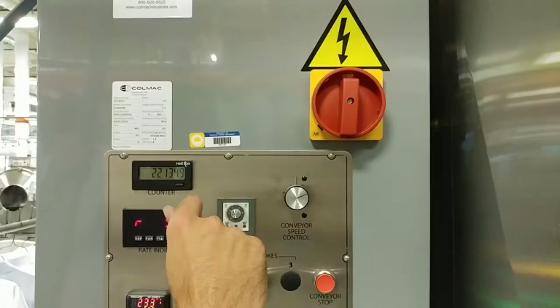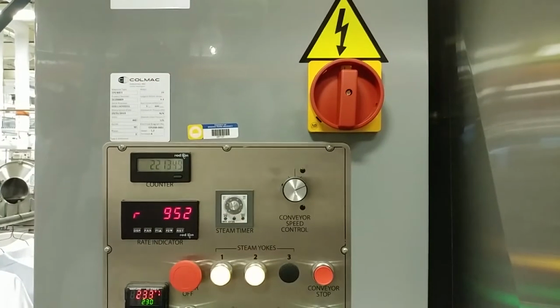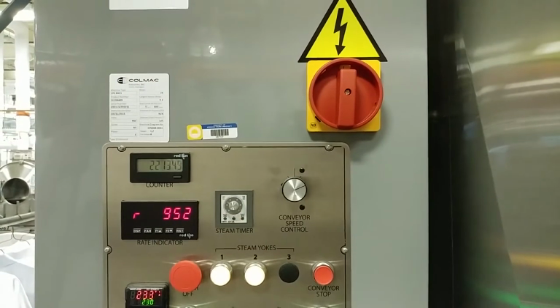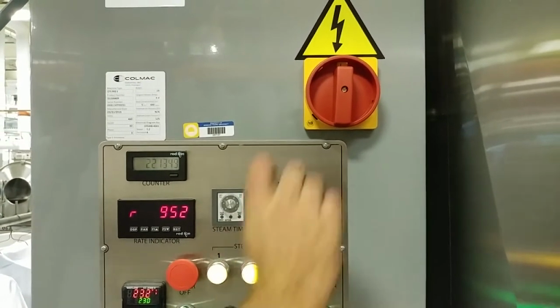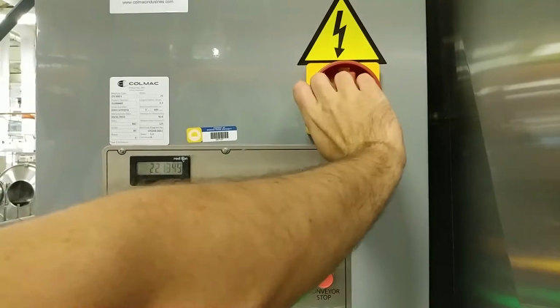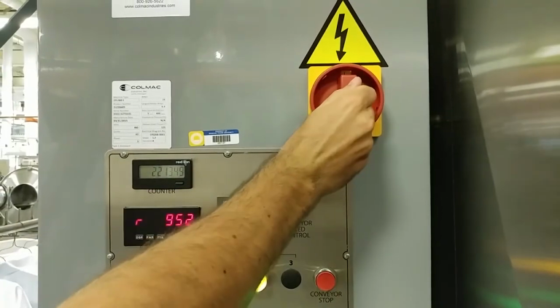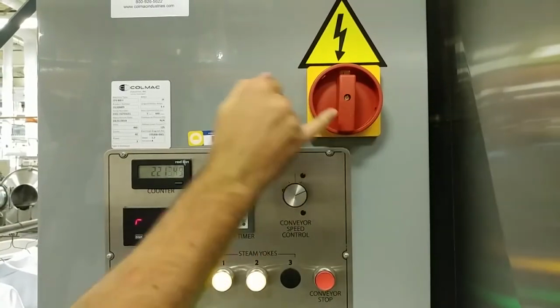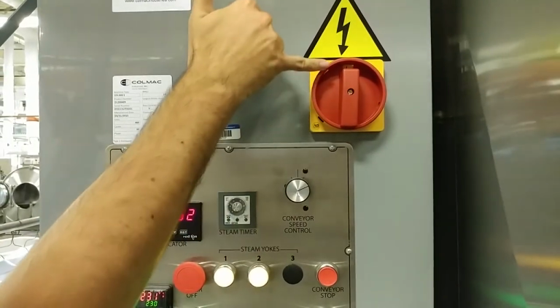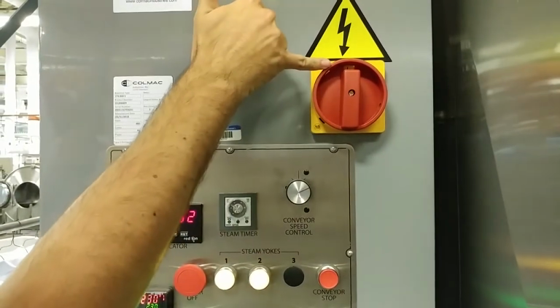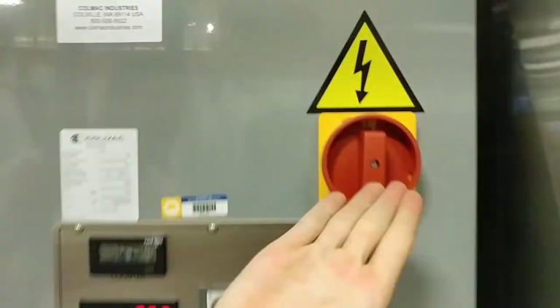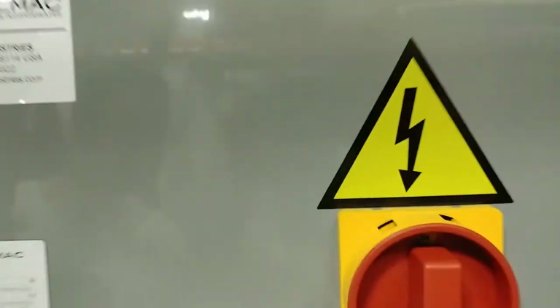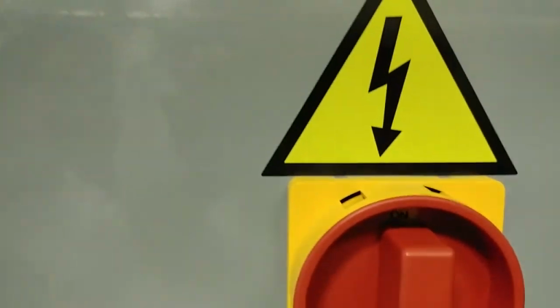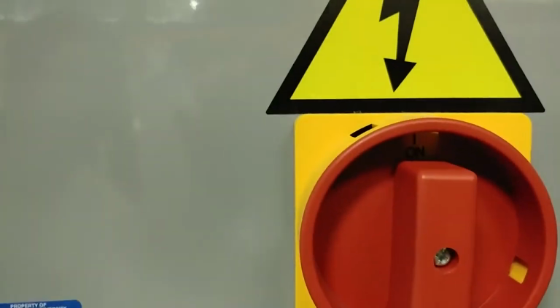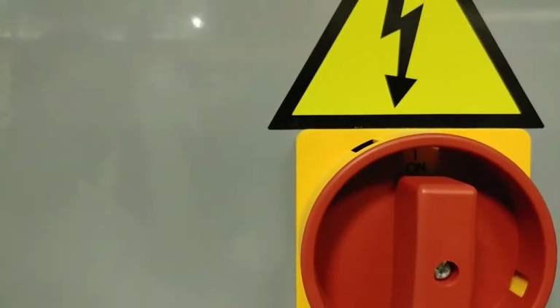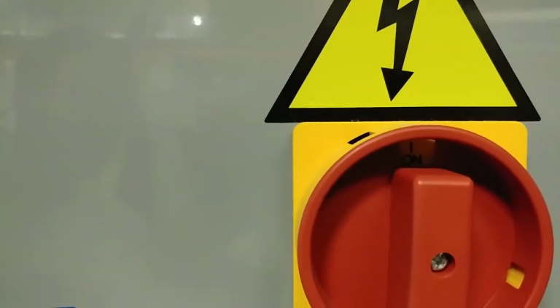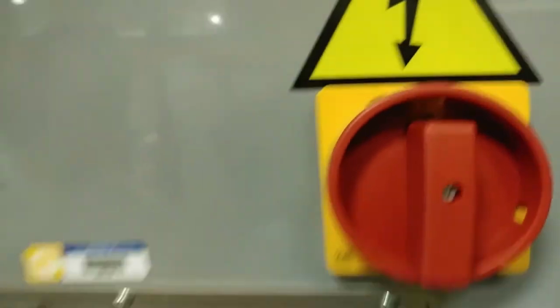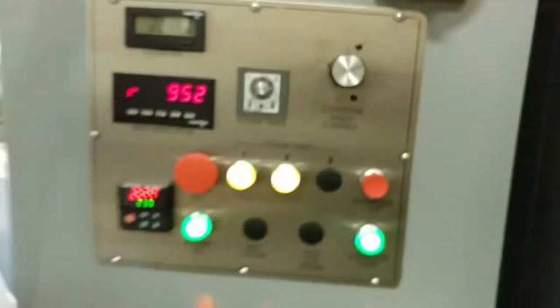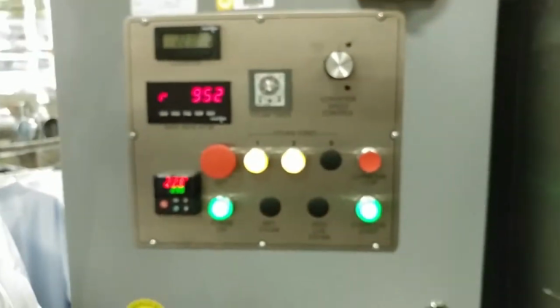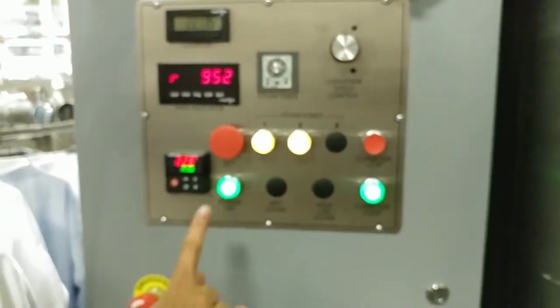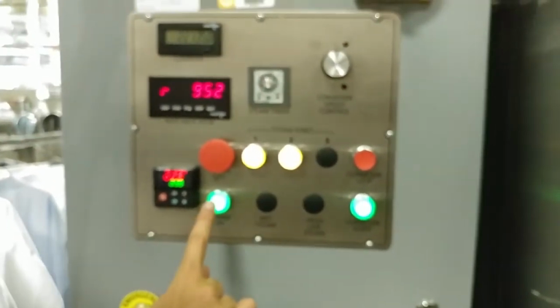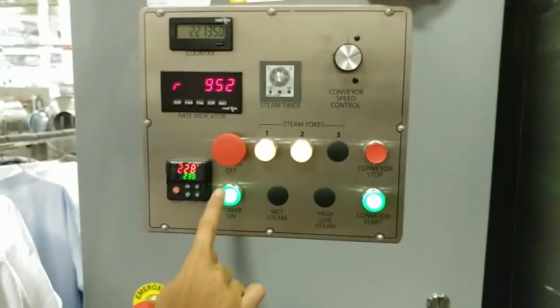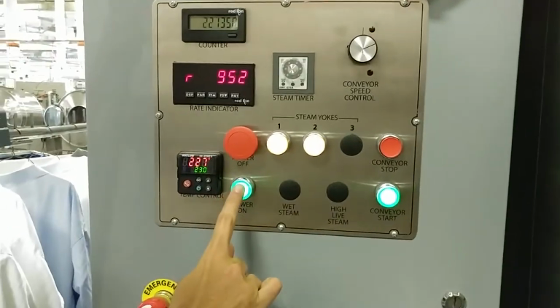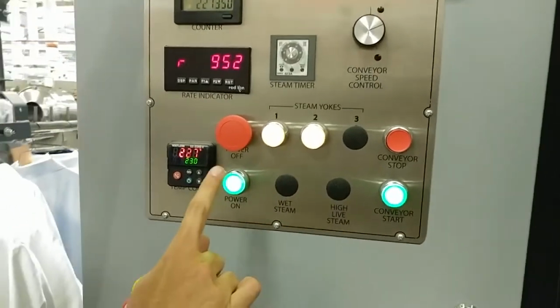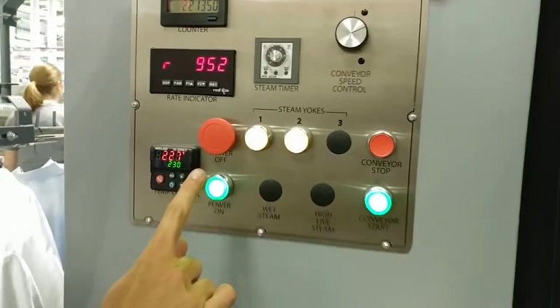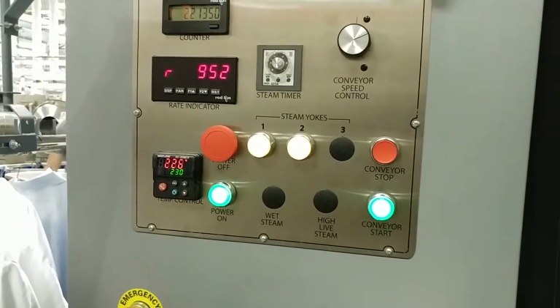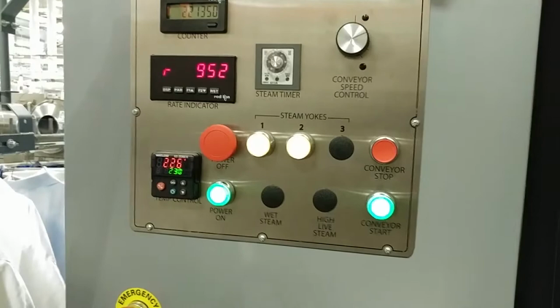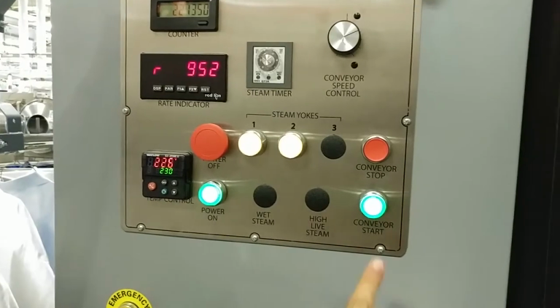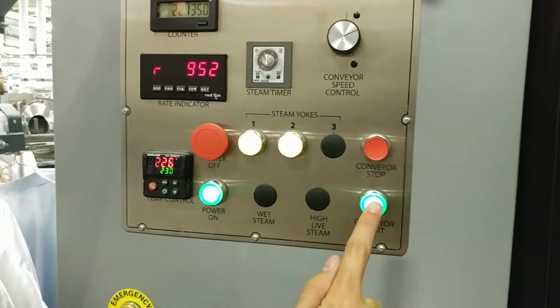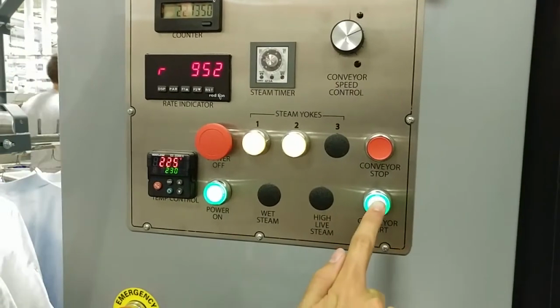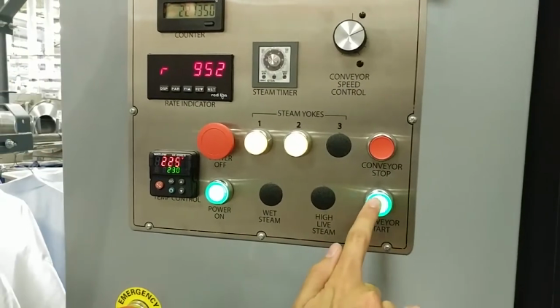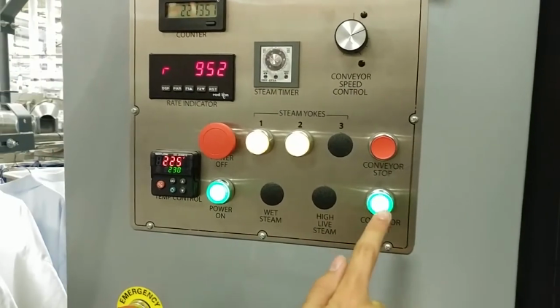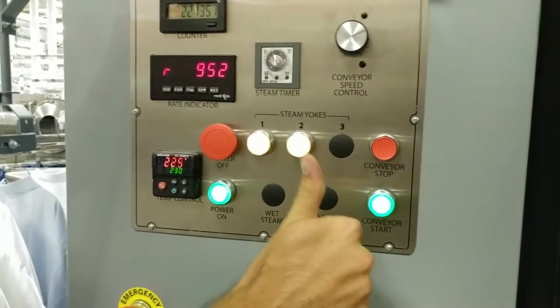After the conveyor is full or your bin of clothing is empty, start the steam tunnel. First turn this knob on, then press this button, and then this one. That's it!